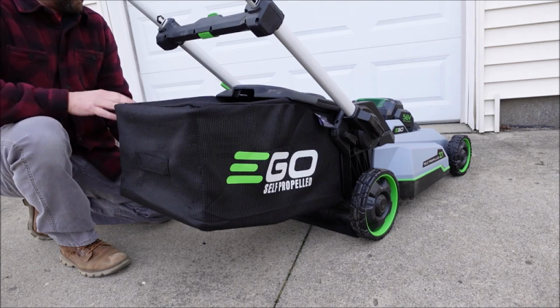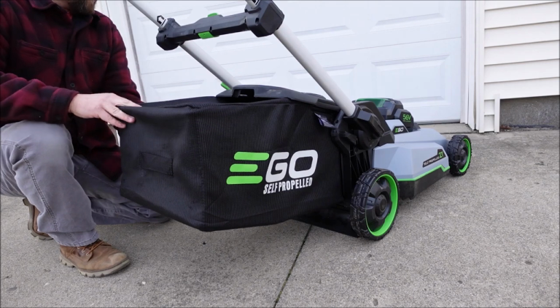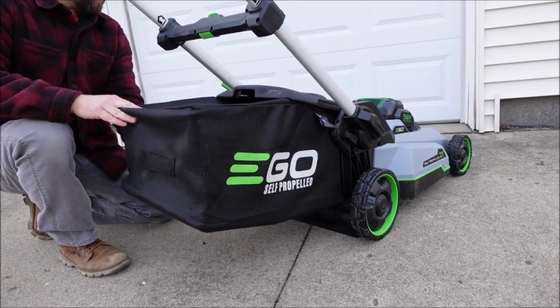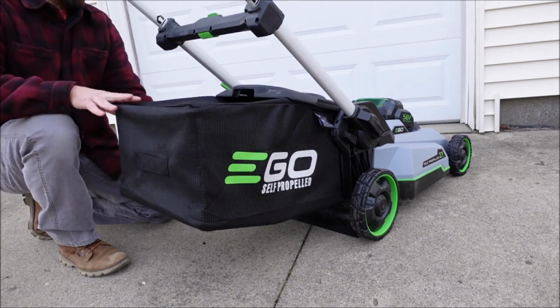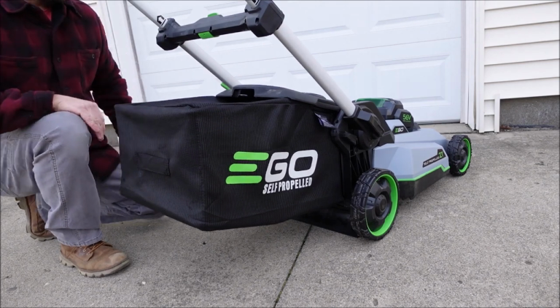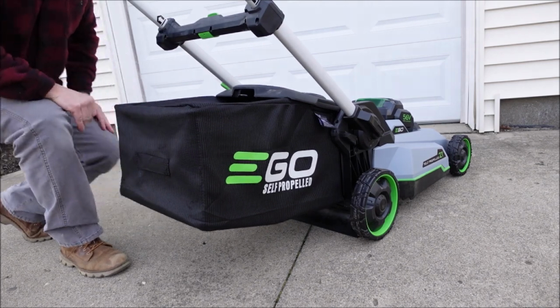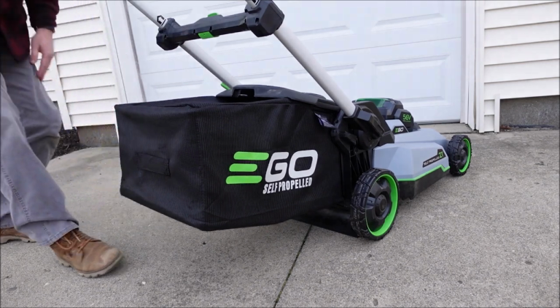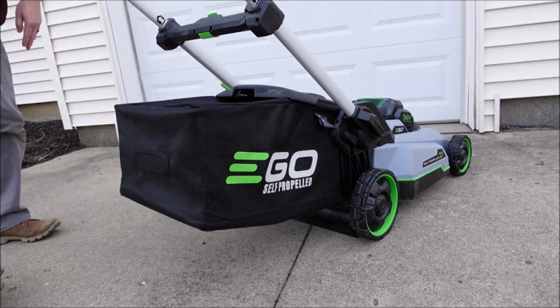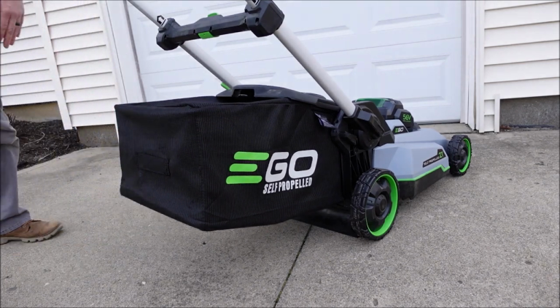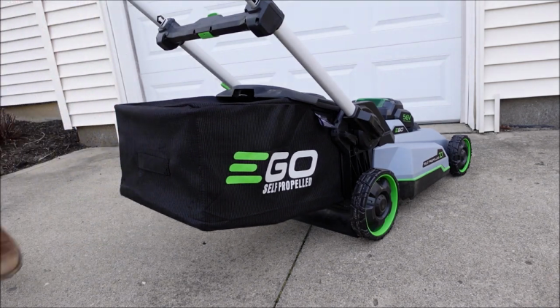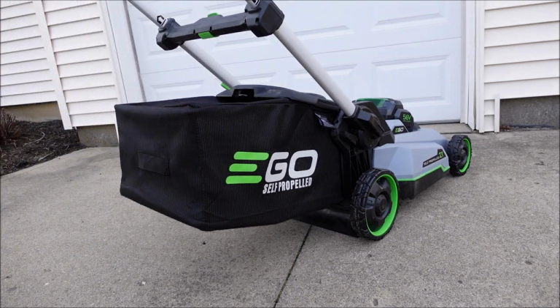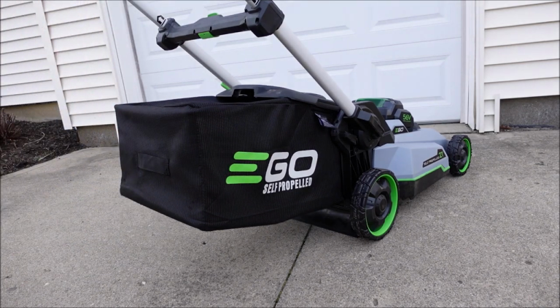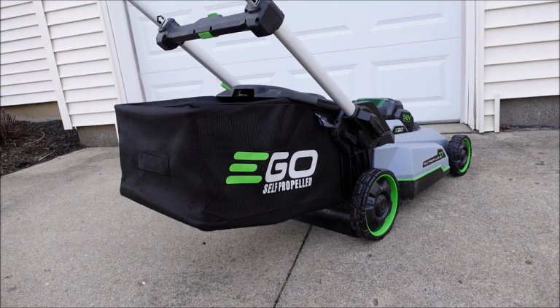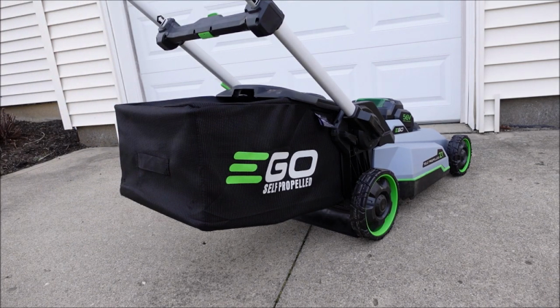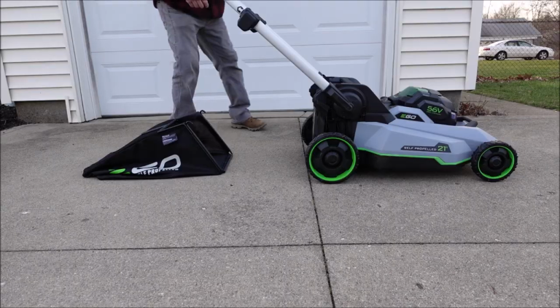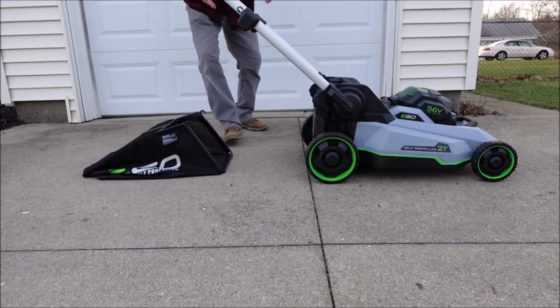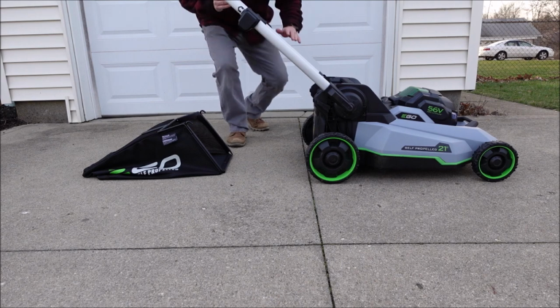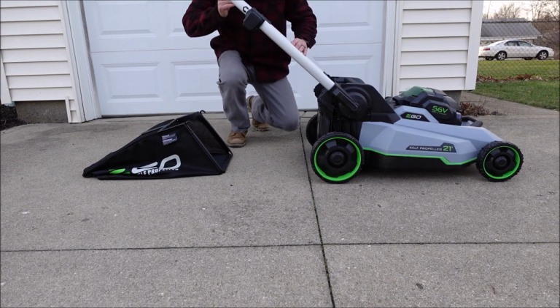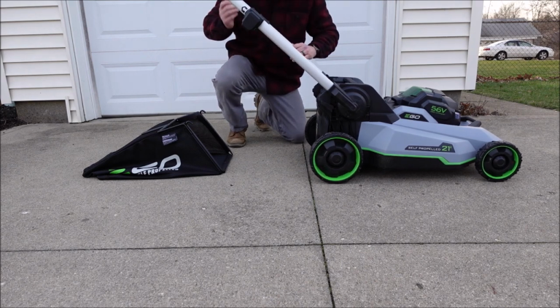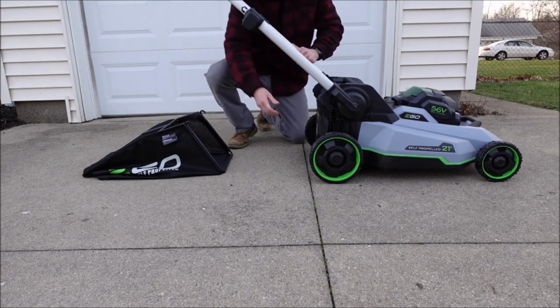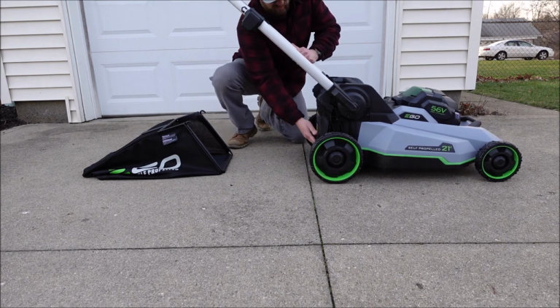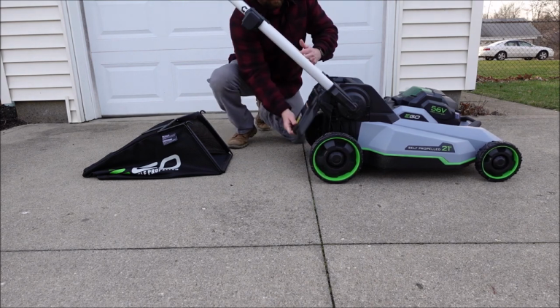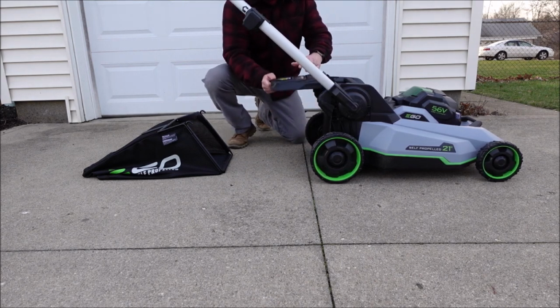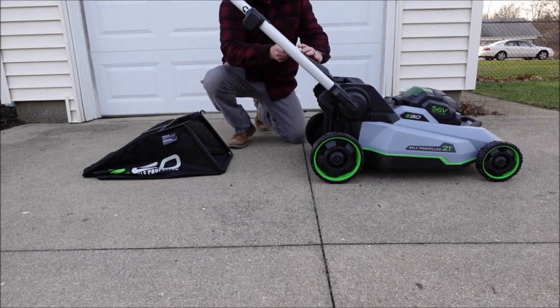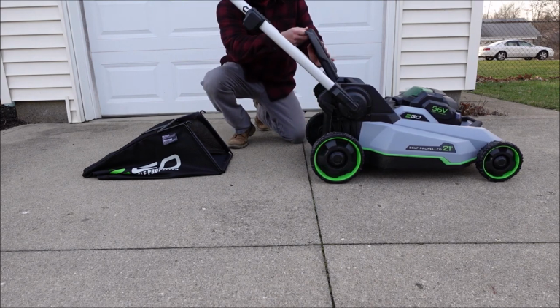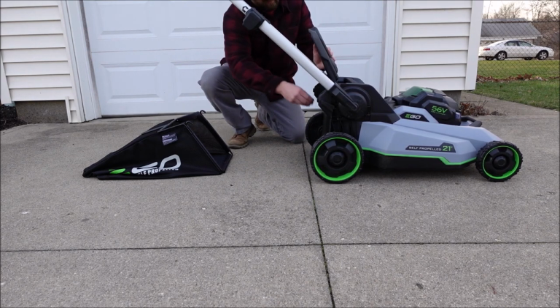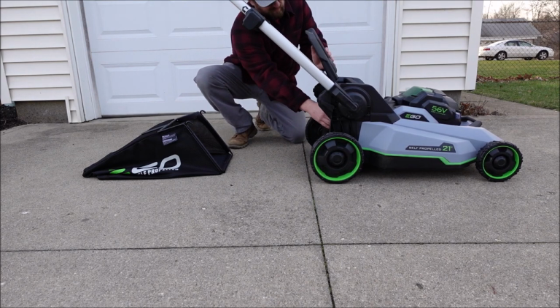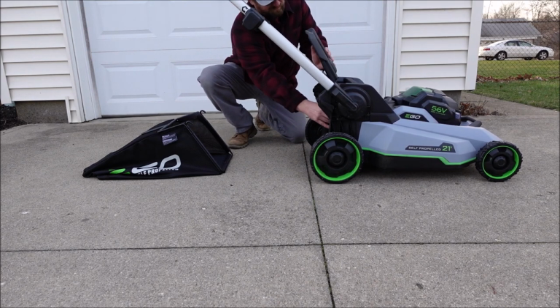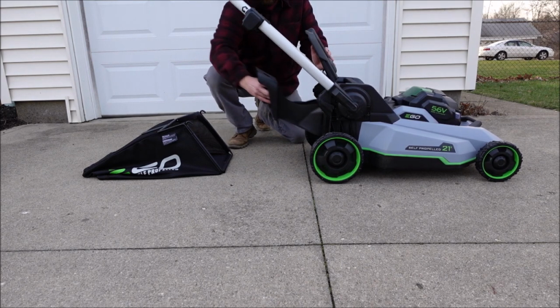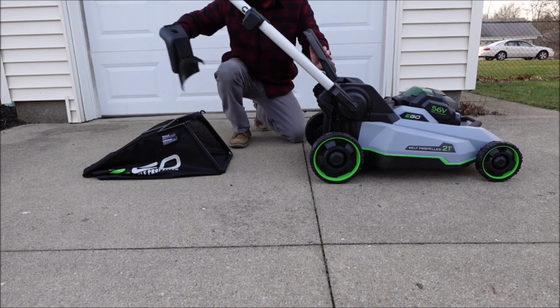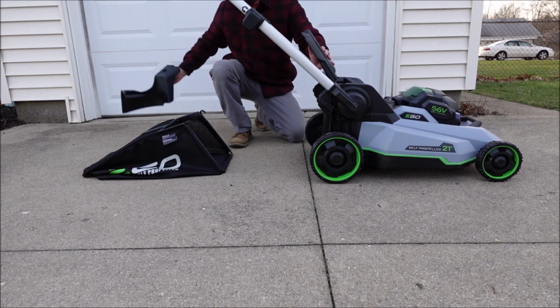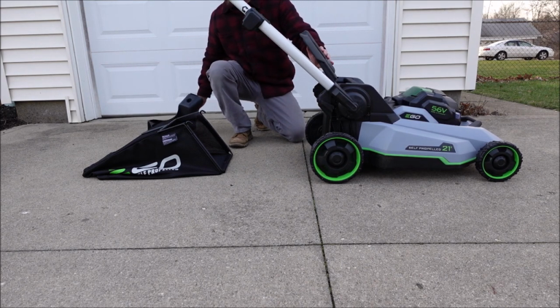And that's it — just a simple little video, but if it helped you out please hit the like button and subscribe to my channel. I'm going to have several more videos coming out about this mower. Thanks for watching.